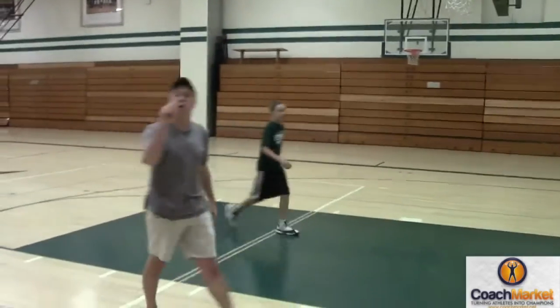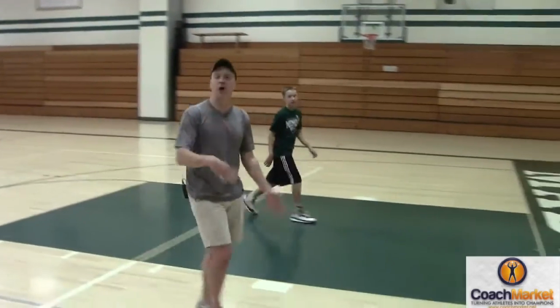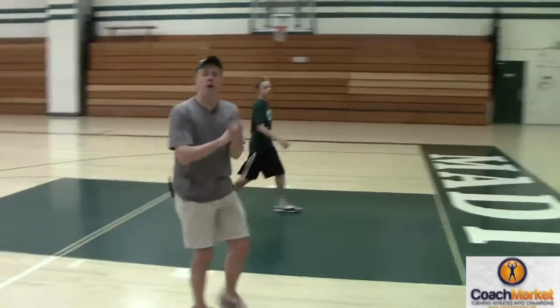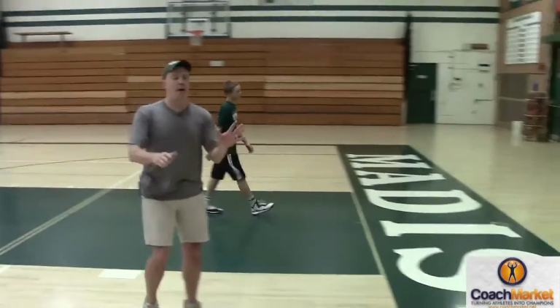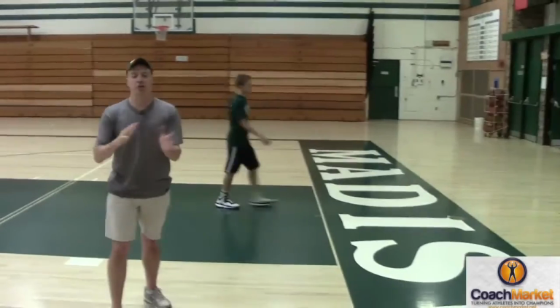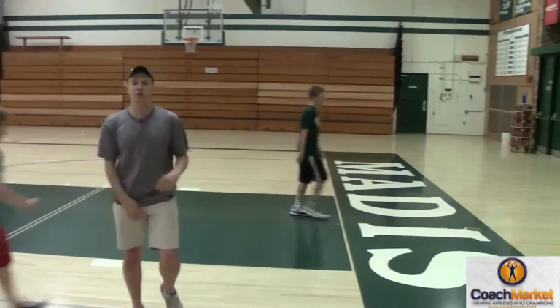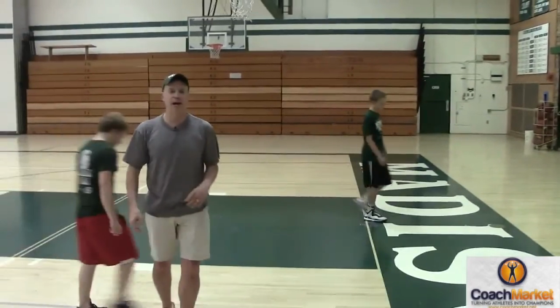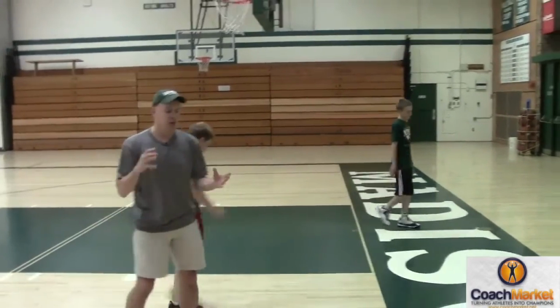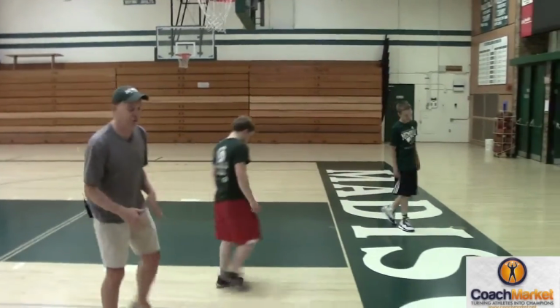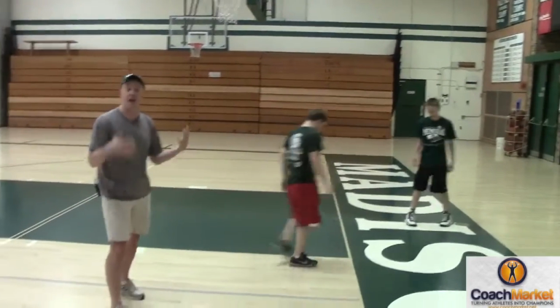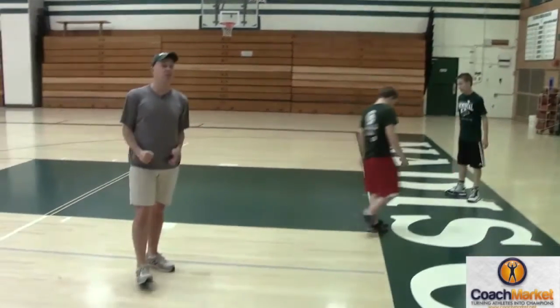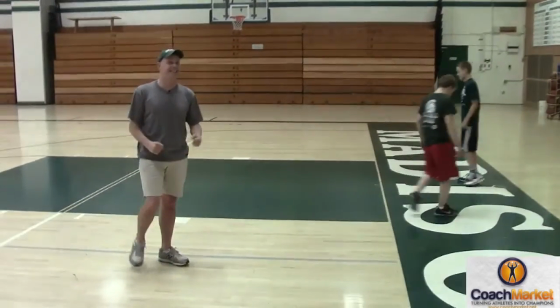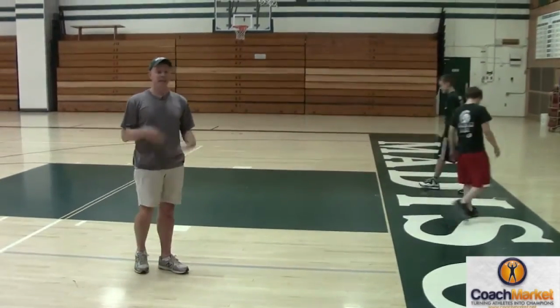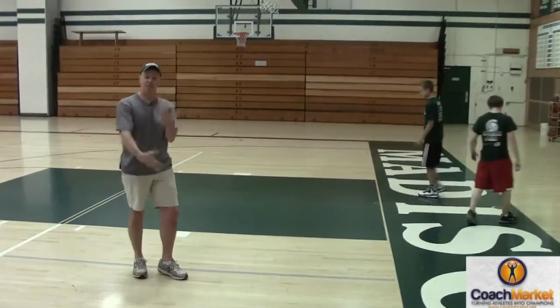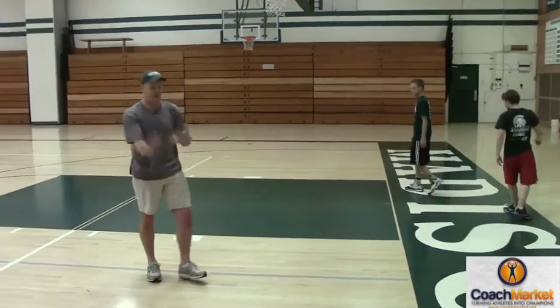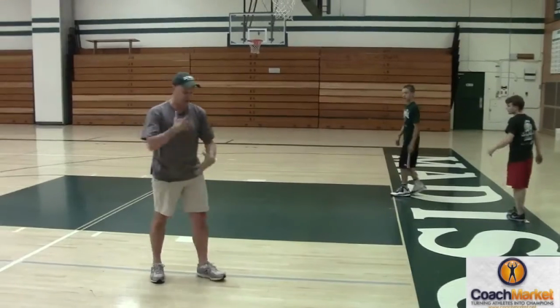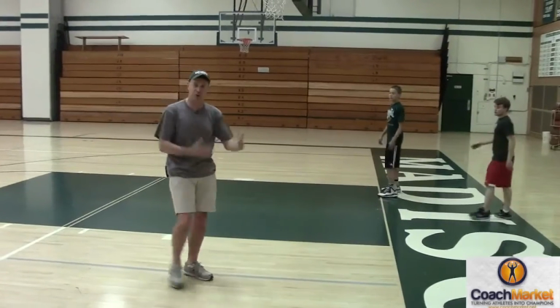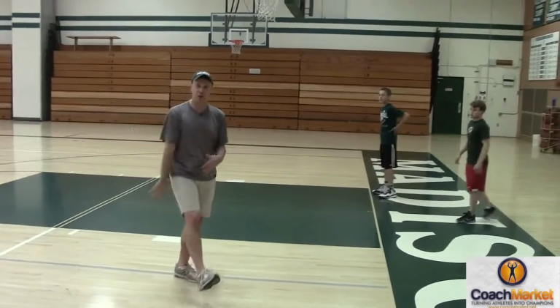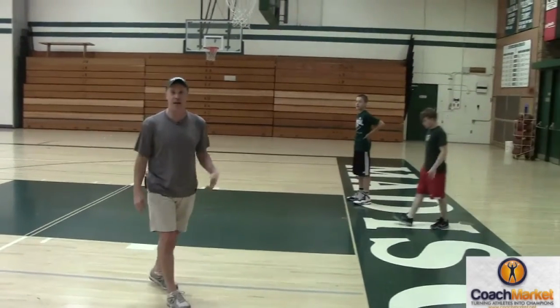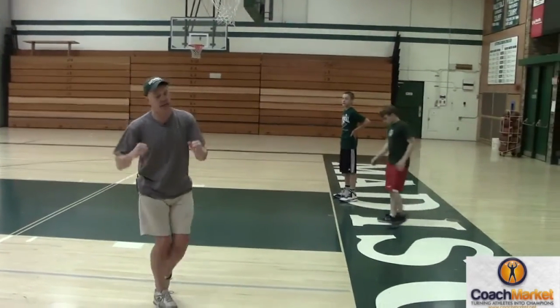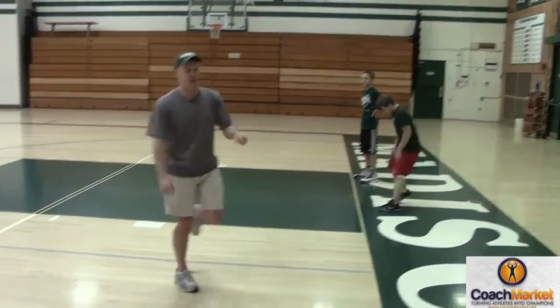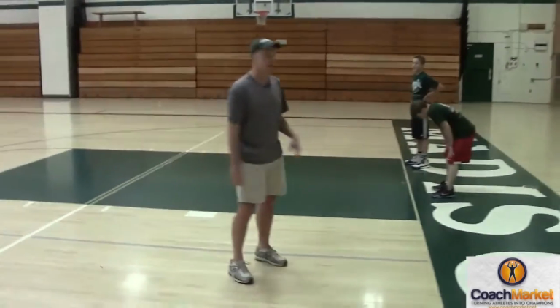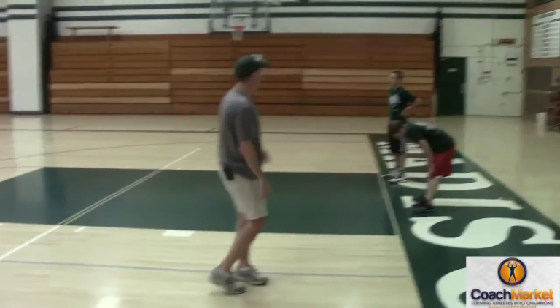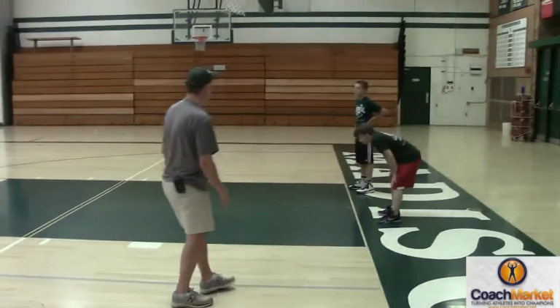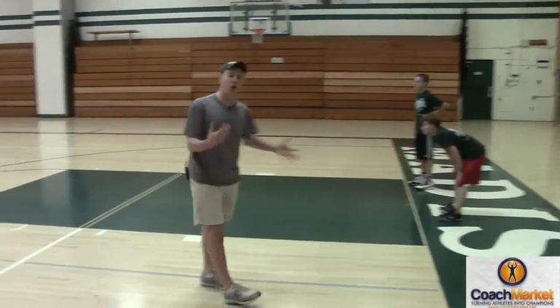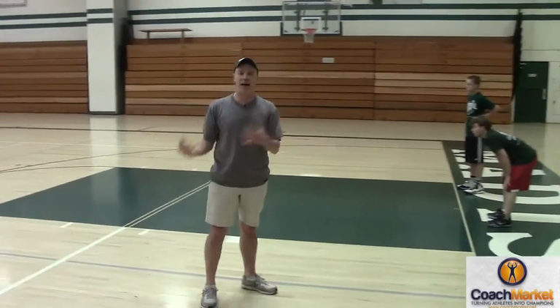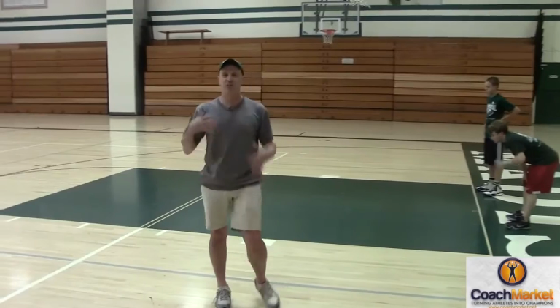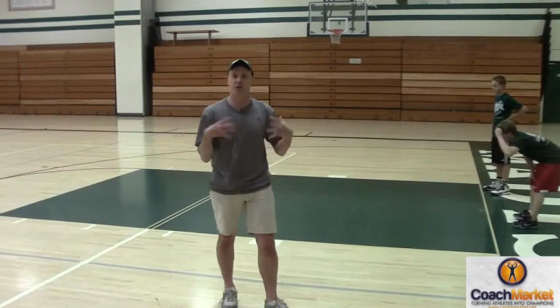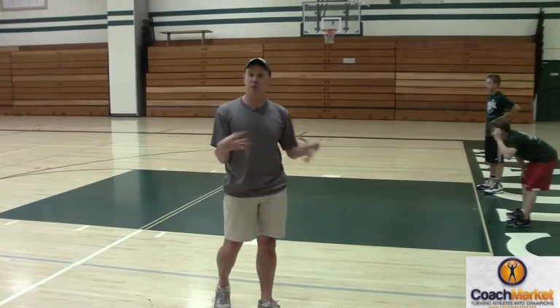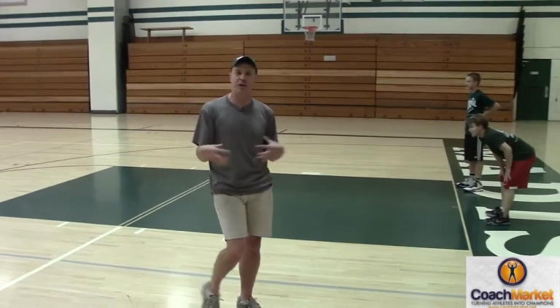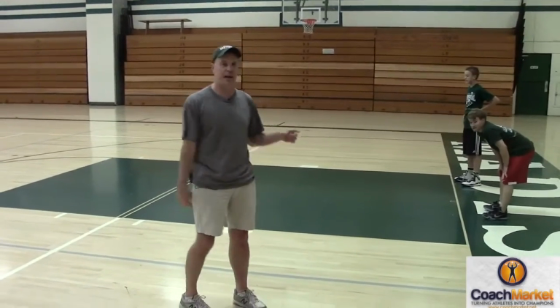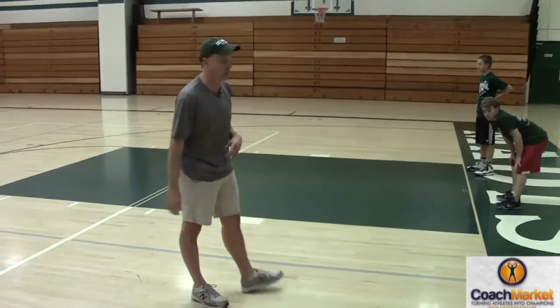It's a great warm-up. I usually do this right at the beginning of practice — do it for 35 to 40 seconds. It gets the juices flowing a little bit, kind of stretches them out. It's a good one to get those muscles loose before you do any other dynamic stretches.